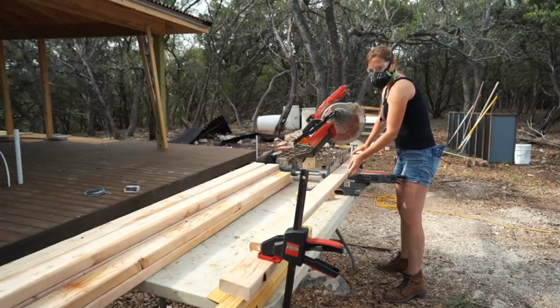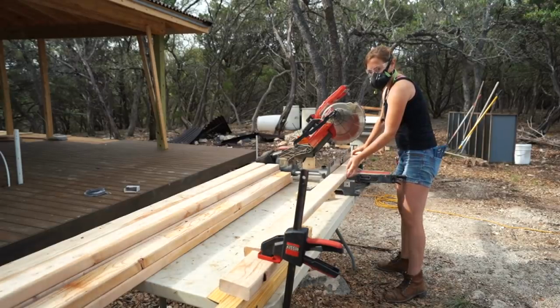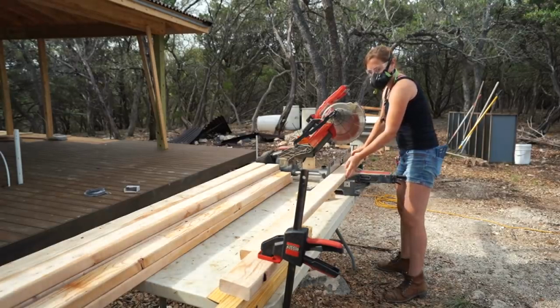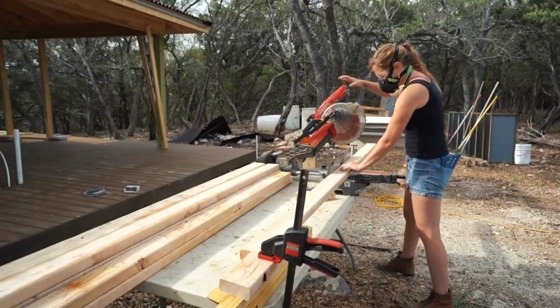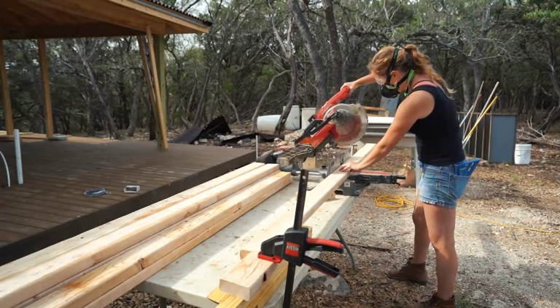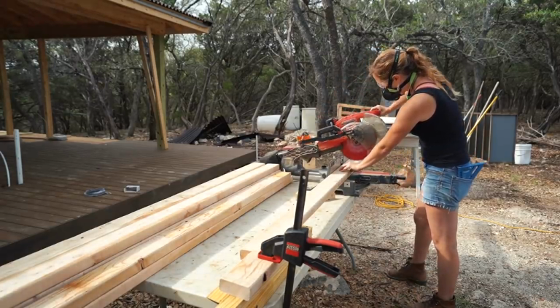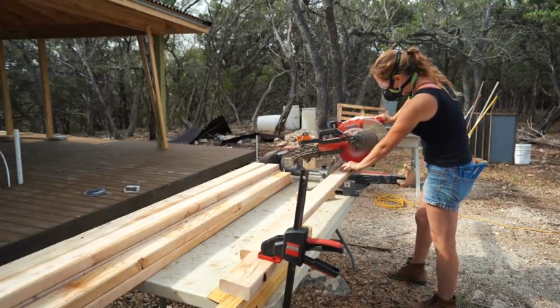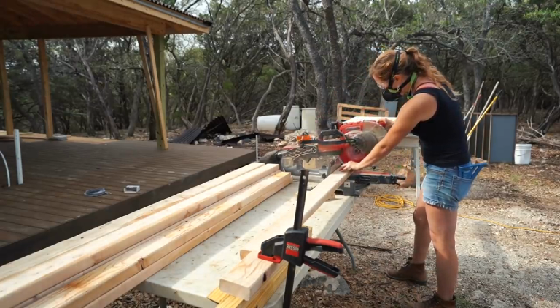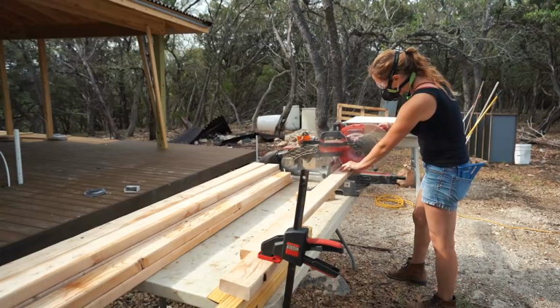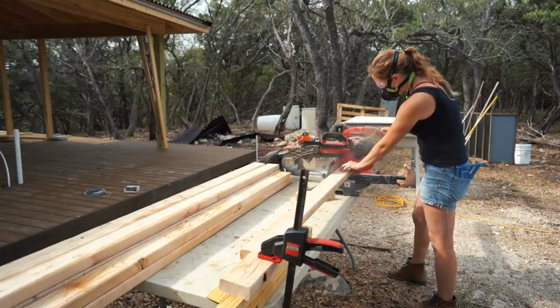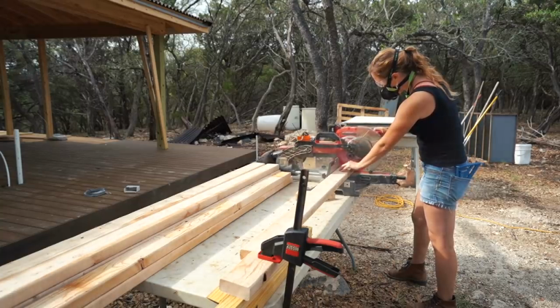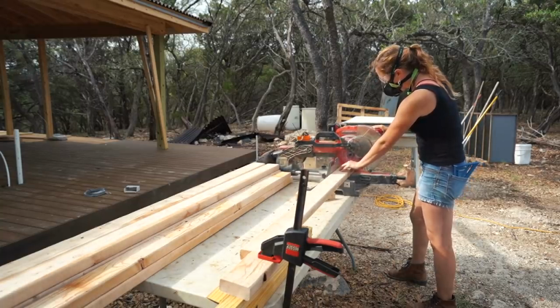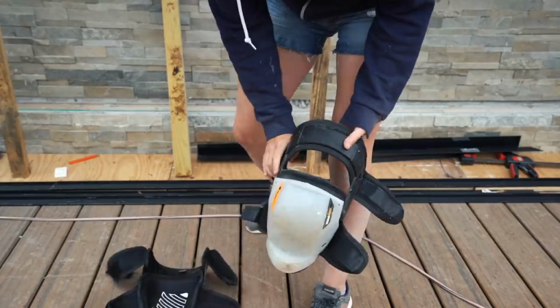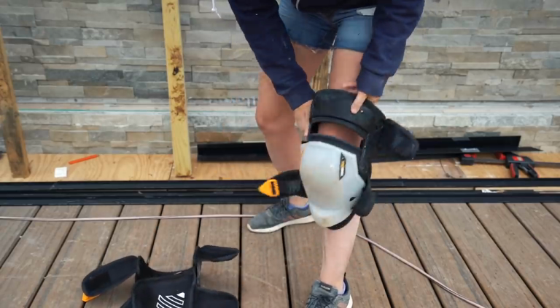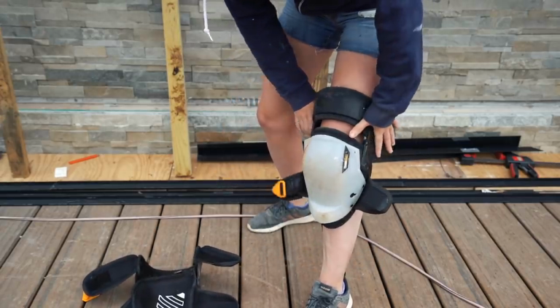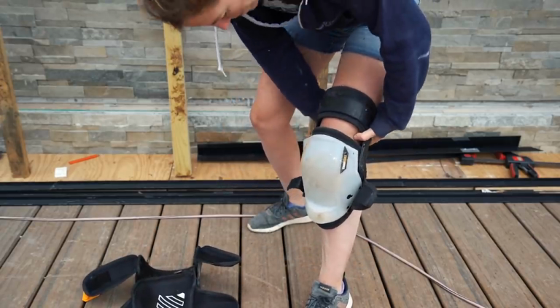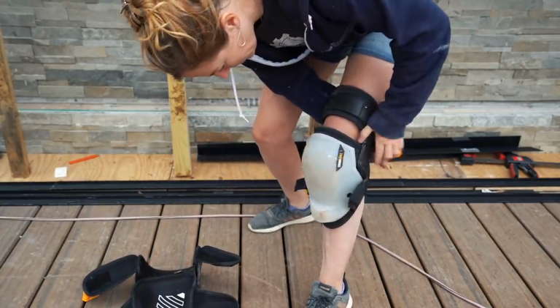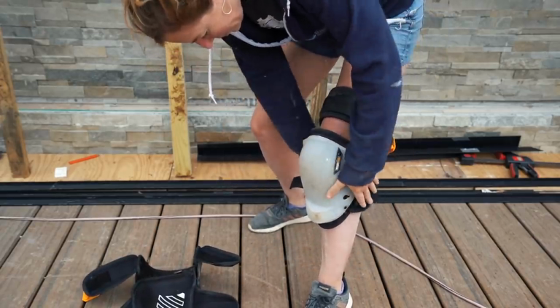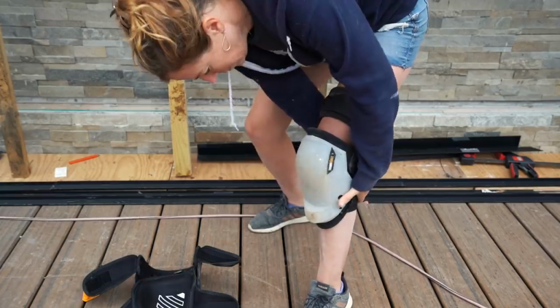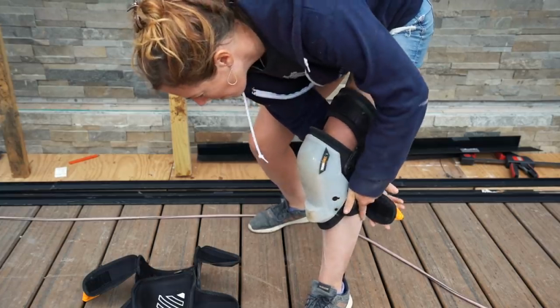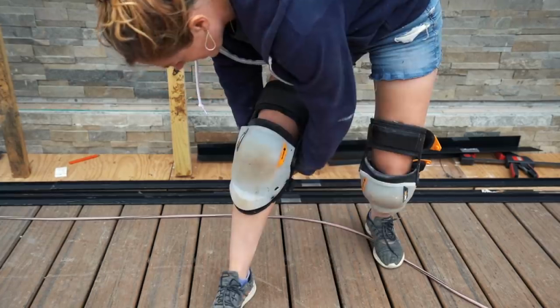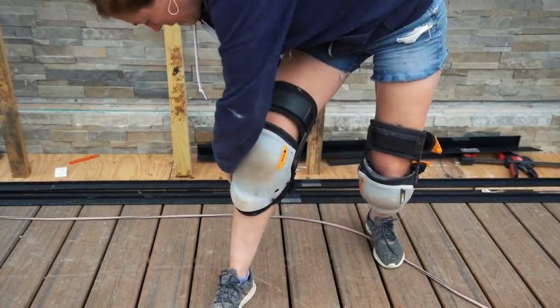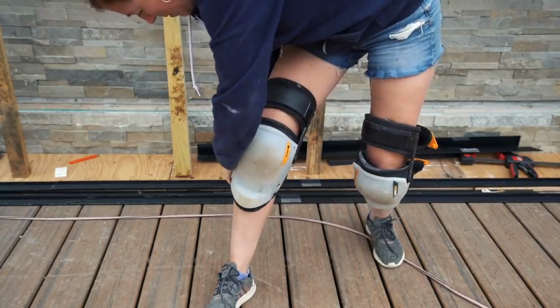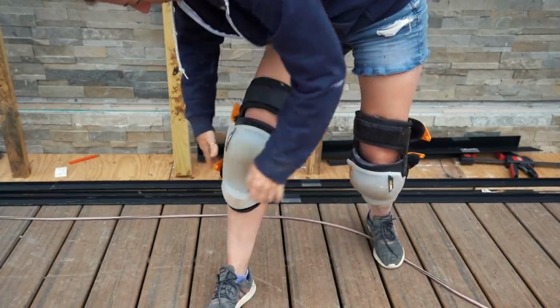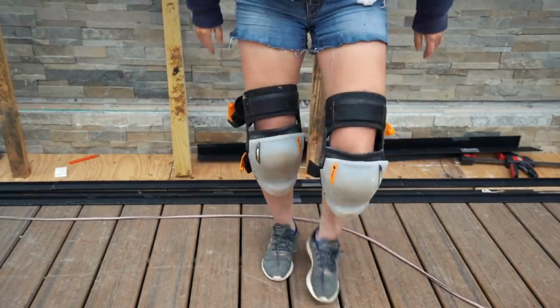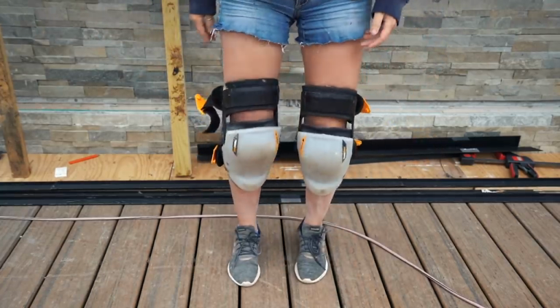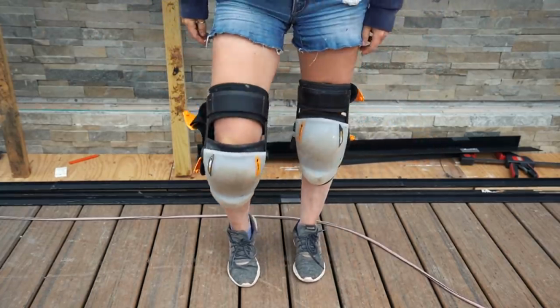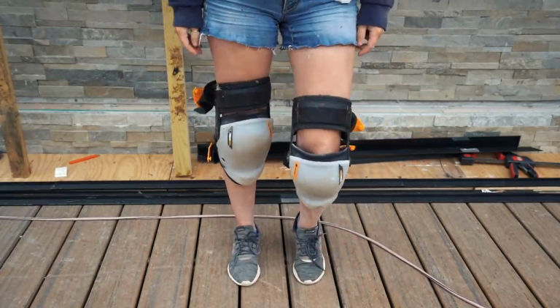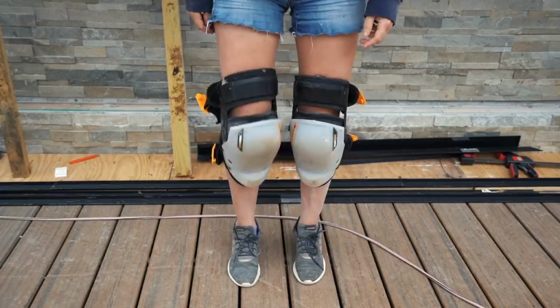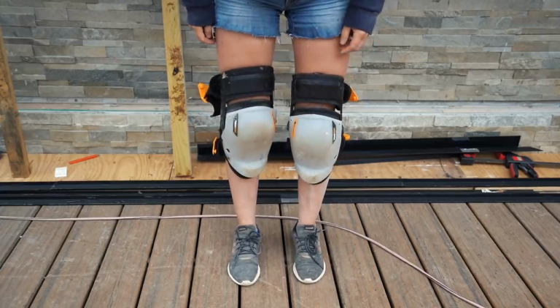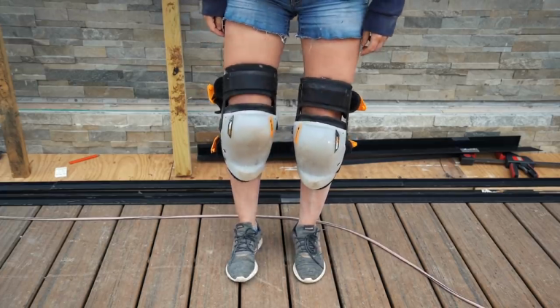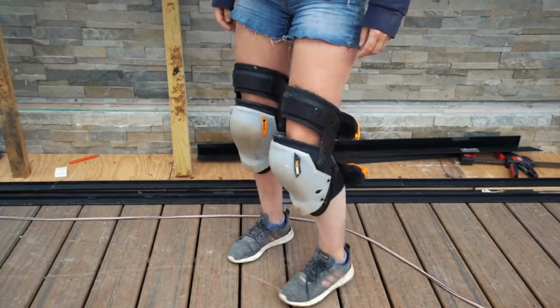Even though I'm working outside, I still throw on my stealth mask respirator to protect my lungs. Then when I move to attaching things, I throw on my Toughbuilt knee pads. These knee pads are a must-have for me. It might make me look like a cyborg, but they are by far the best knee pad on the market.